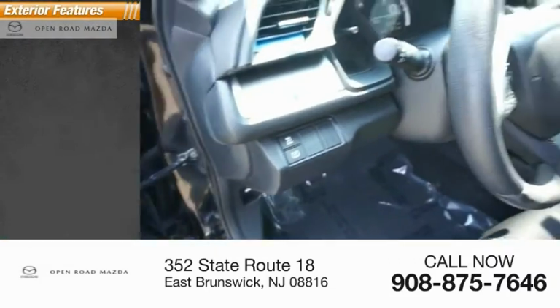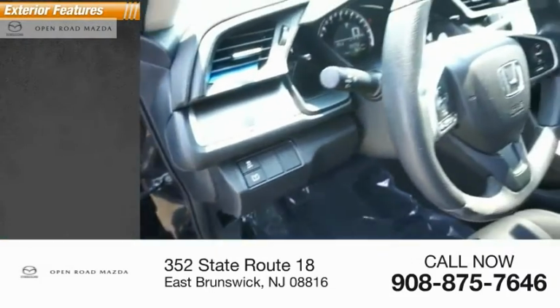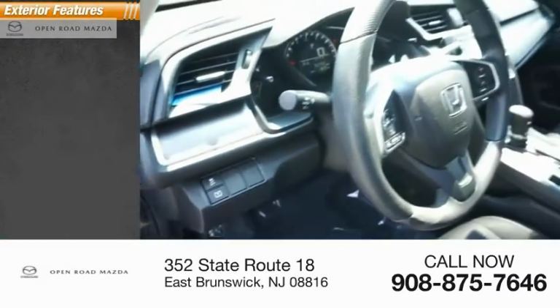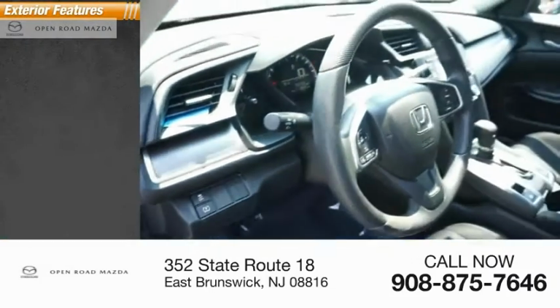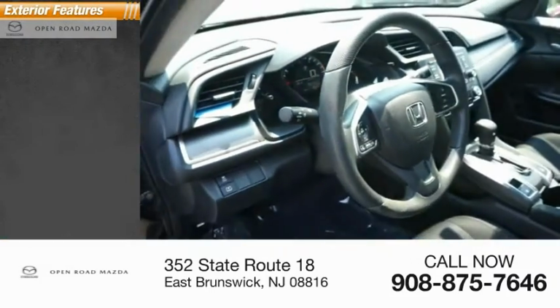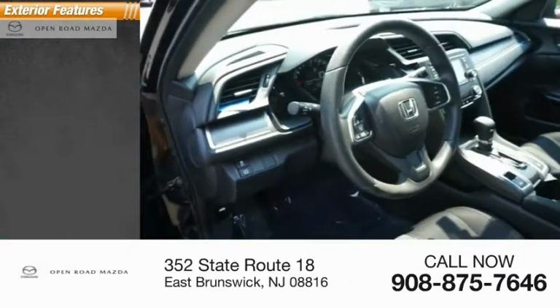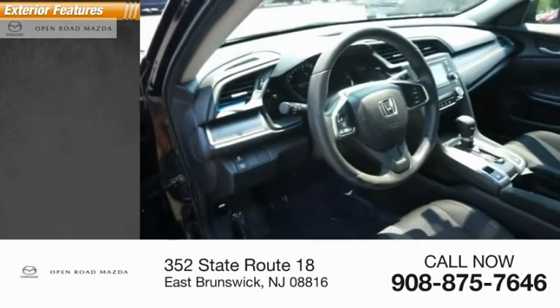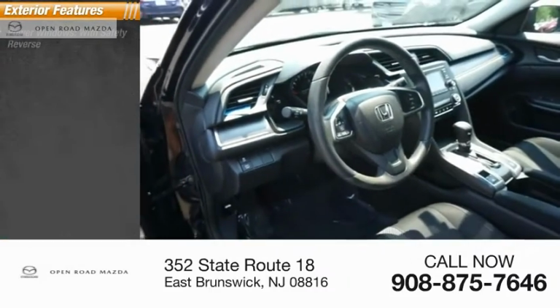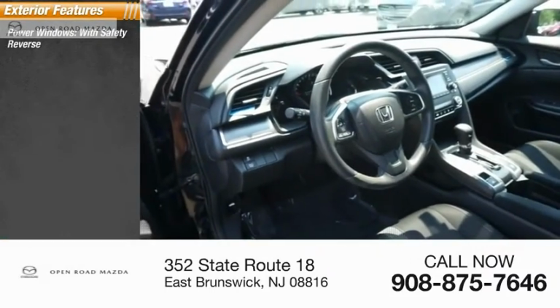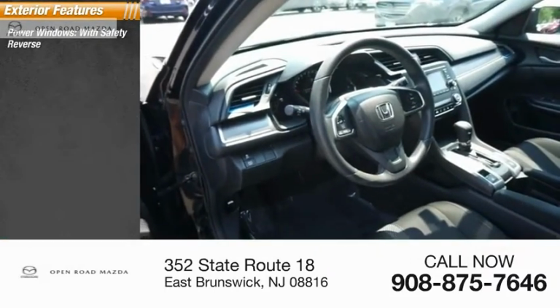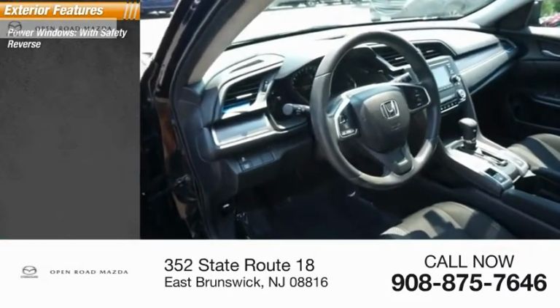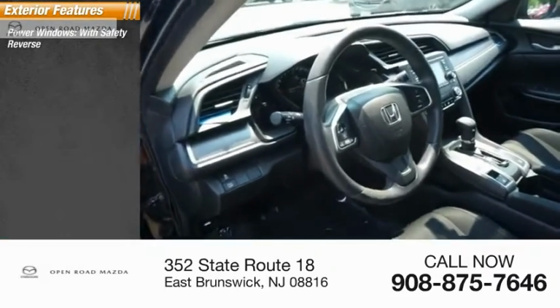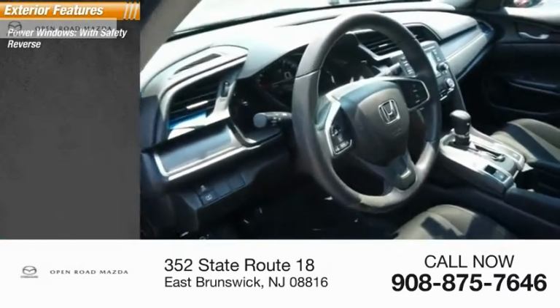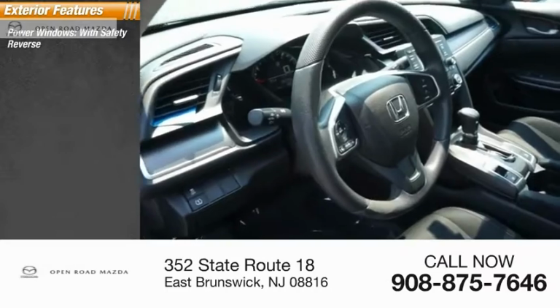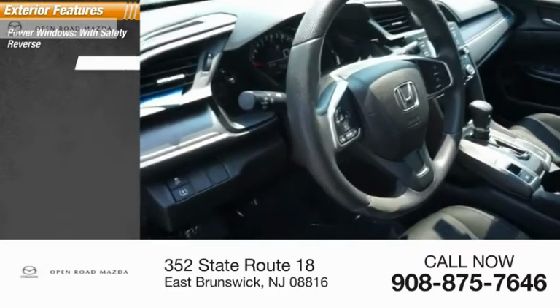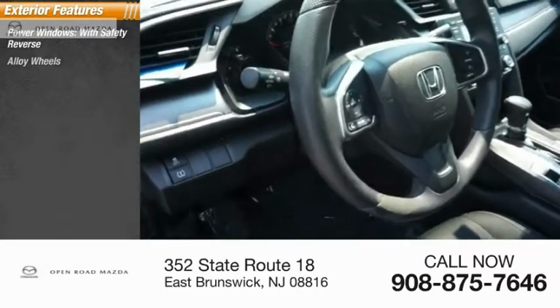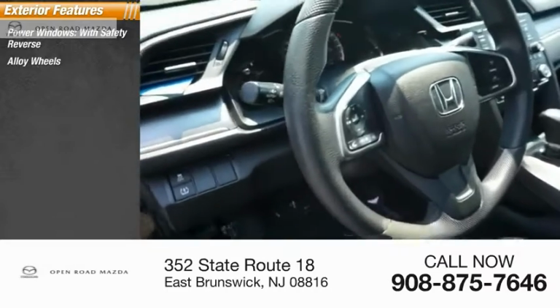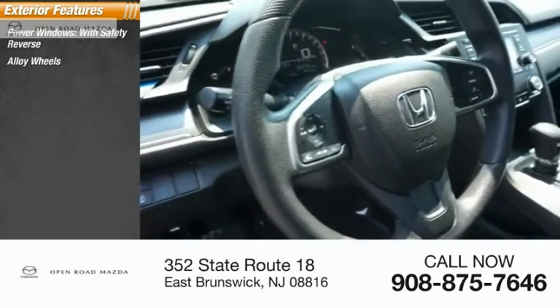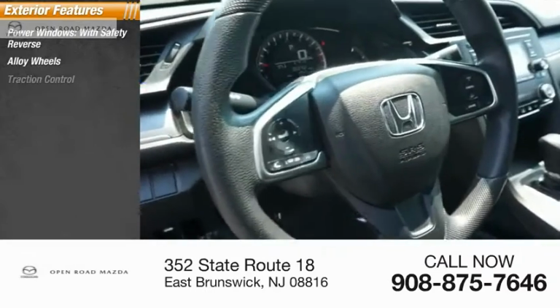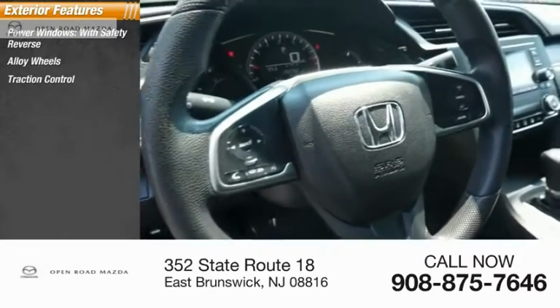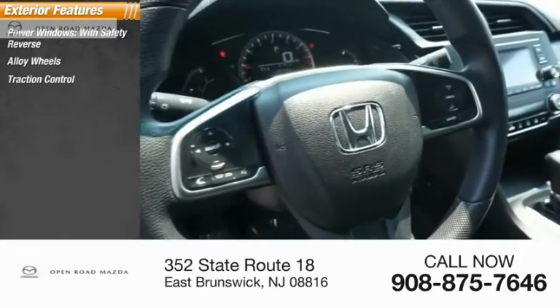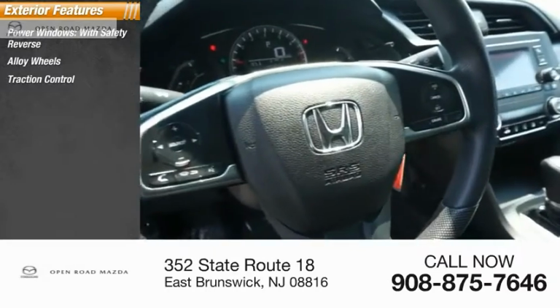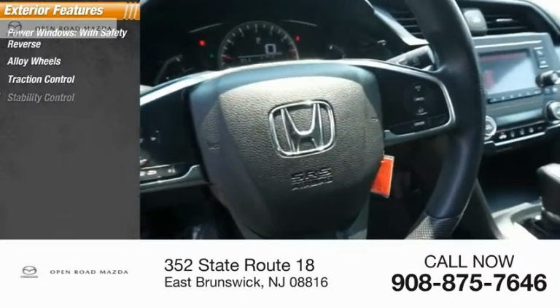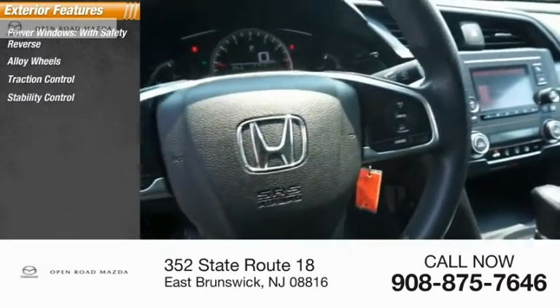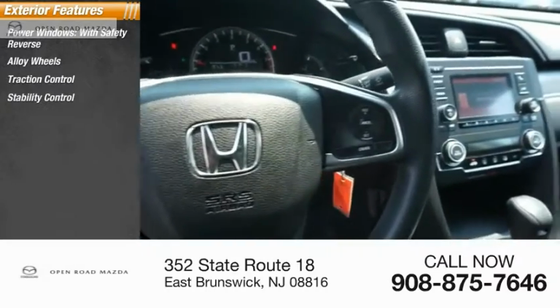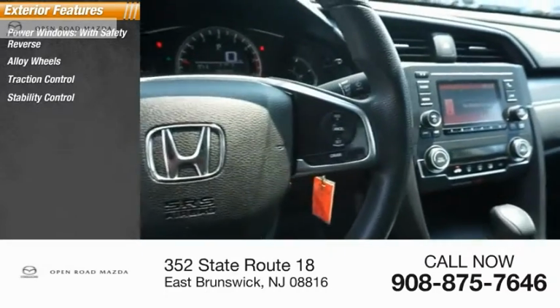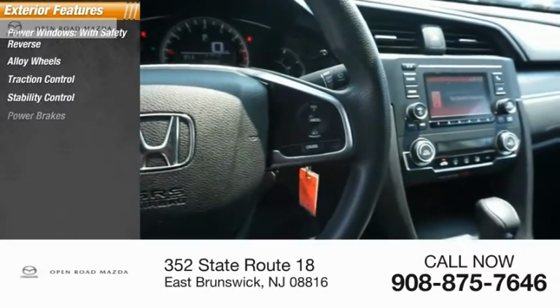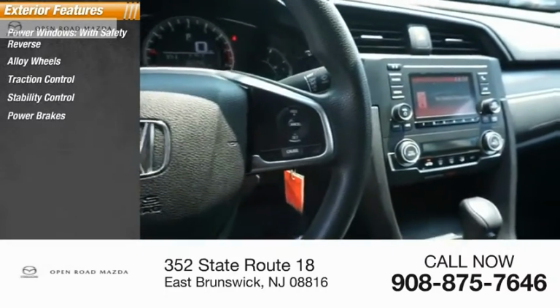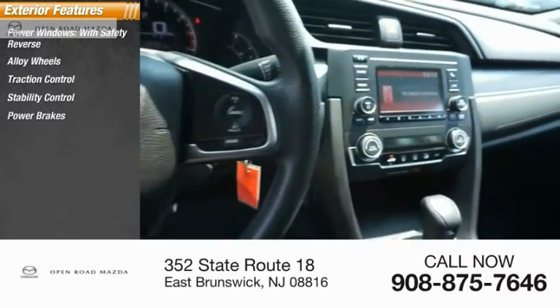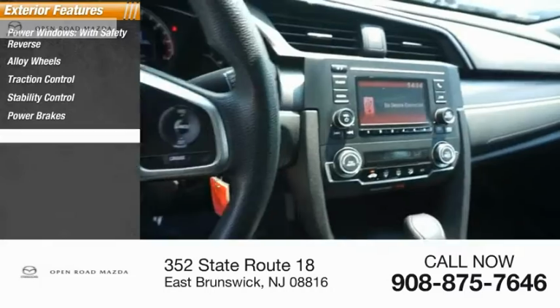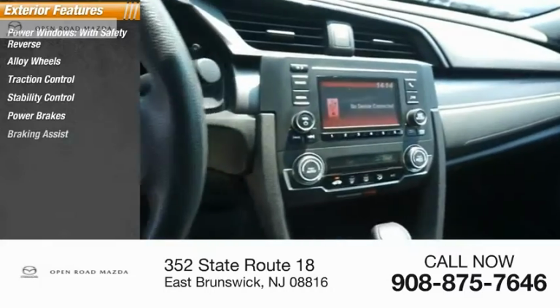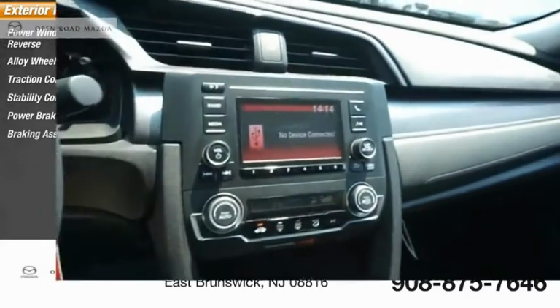Here are some of this vehicle's great options. Power windows with safety reverse, alloy wheels, traction control, stability control, power brakes, and braking assist.